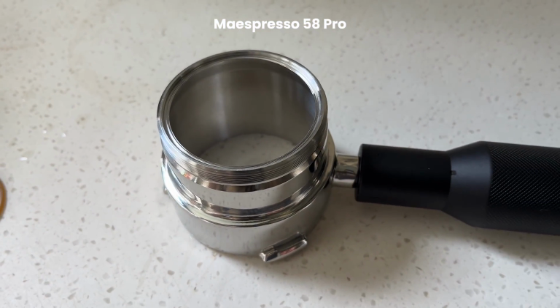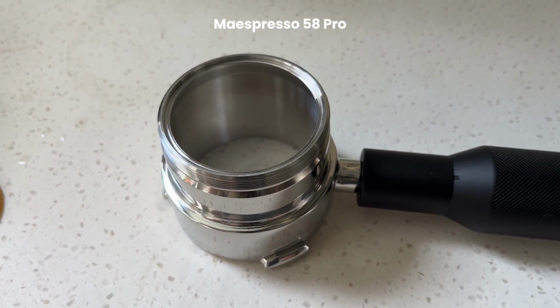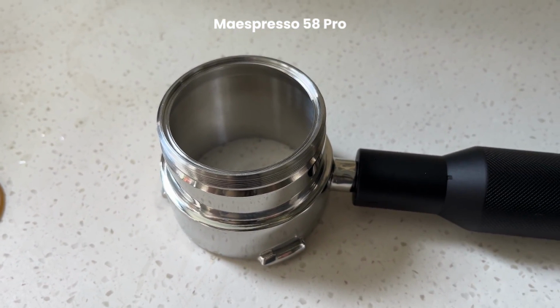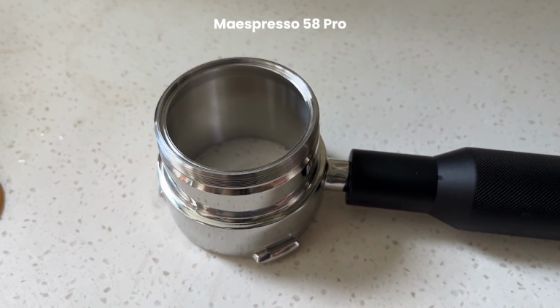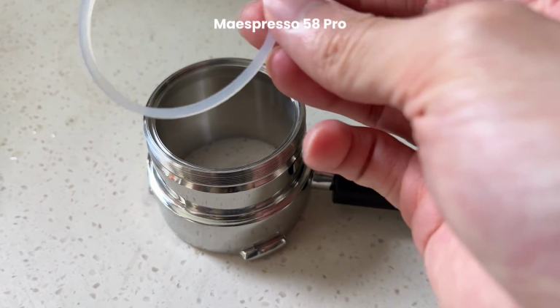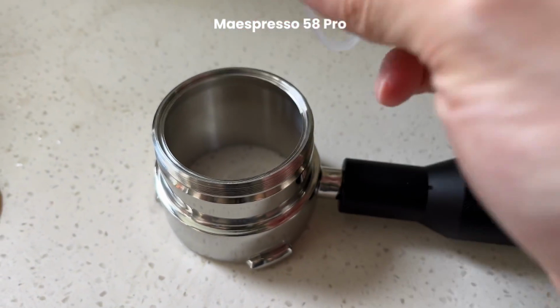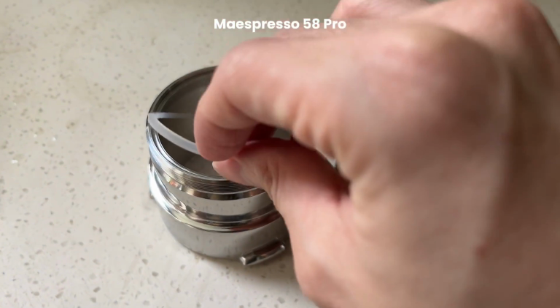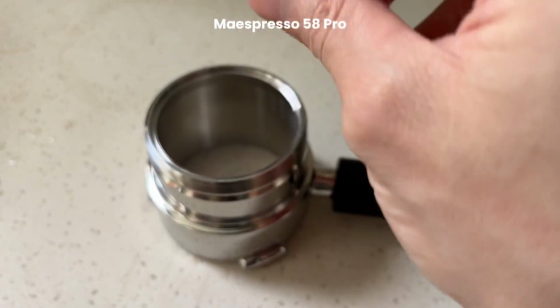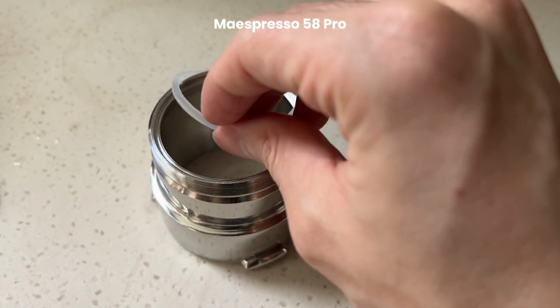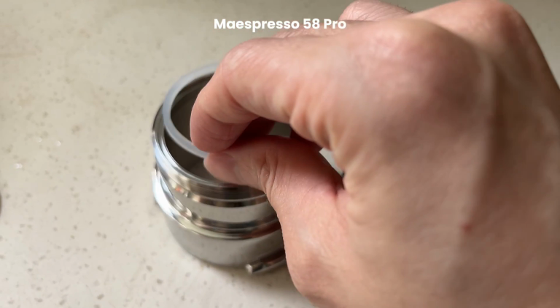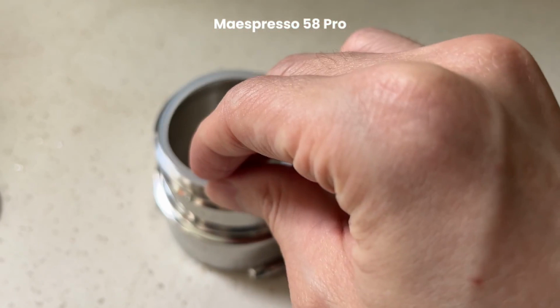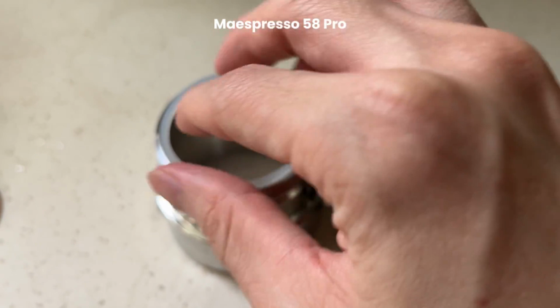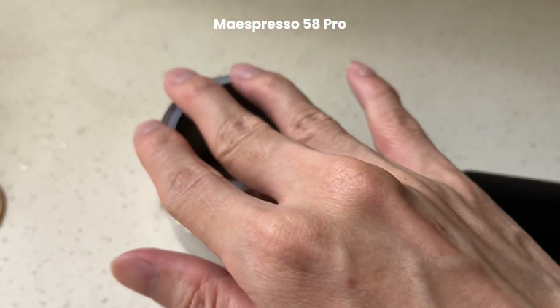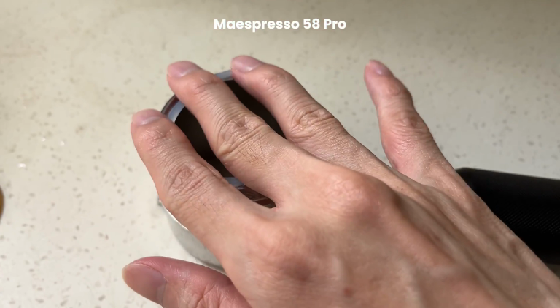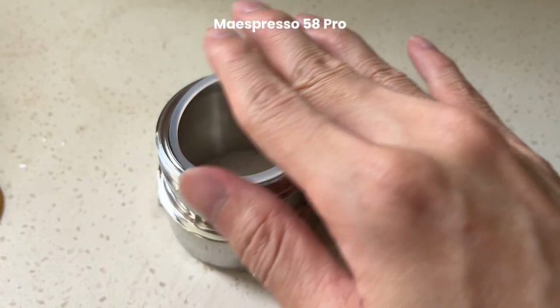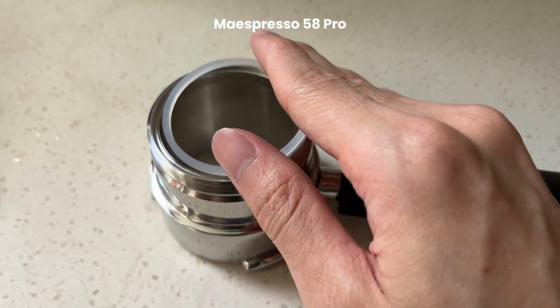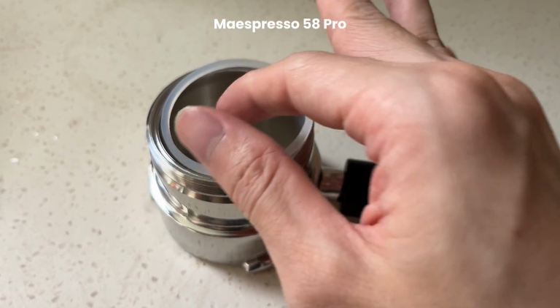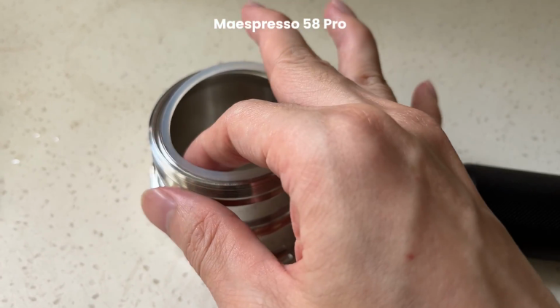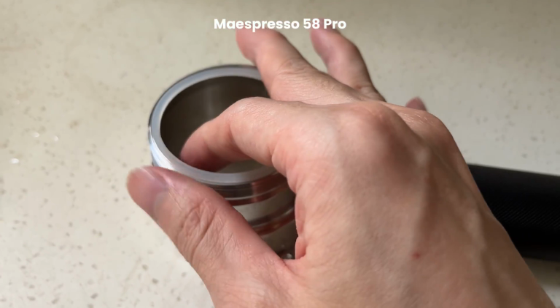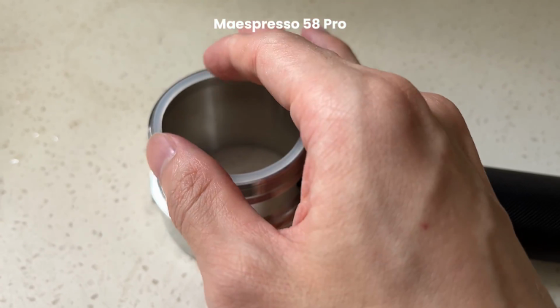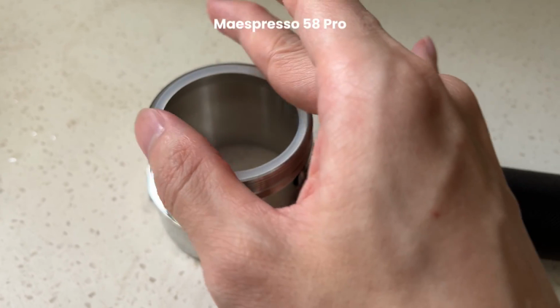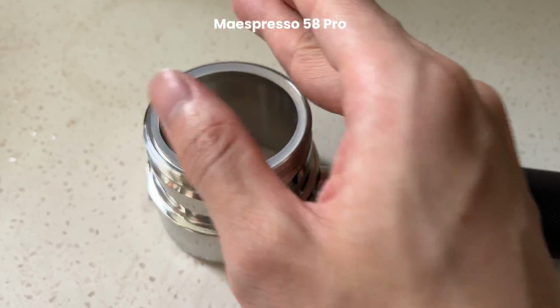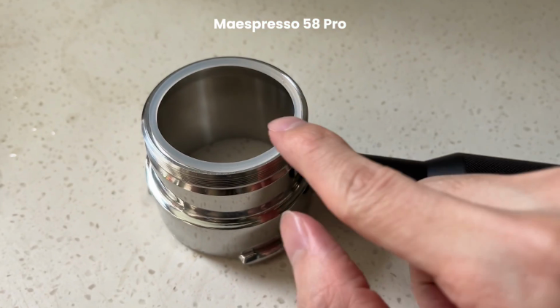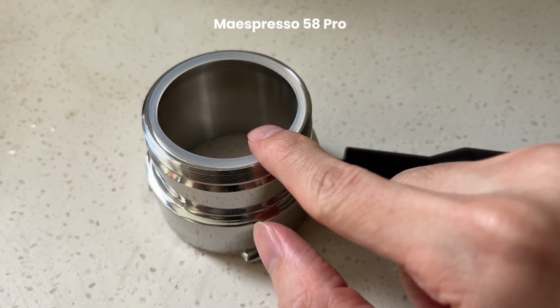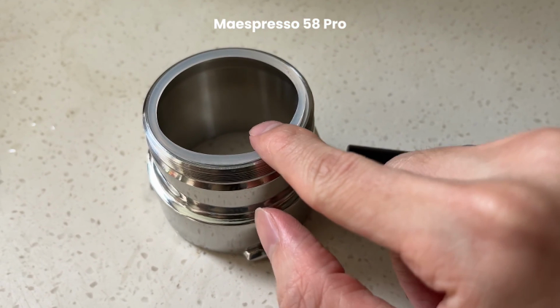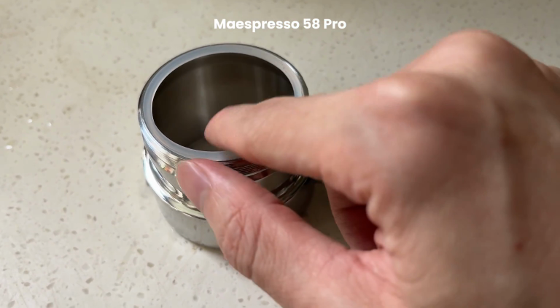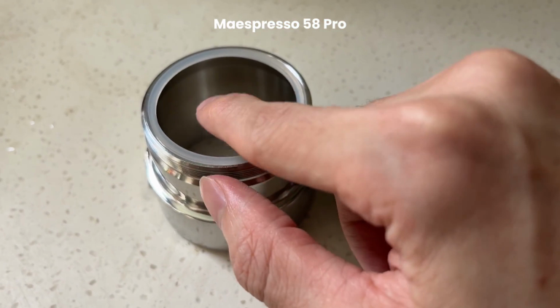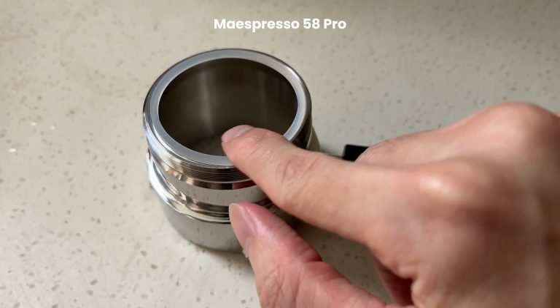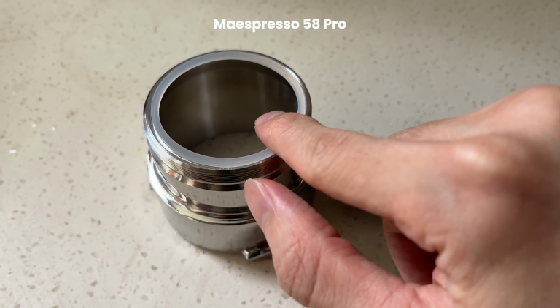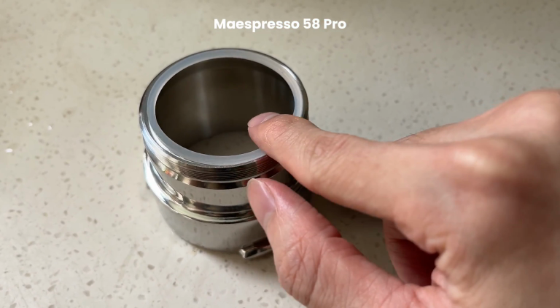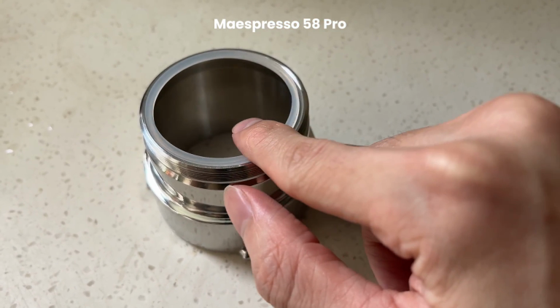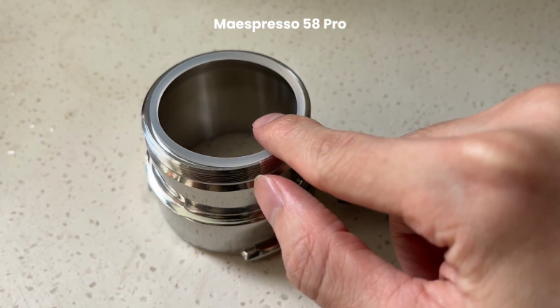Let's compare it with the previous o-ring. You can see there is still room for the o-ring to move around.